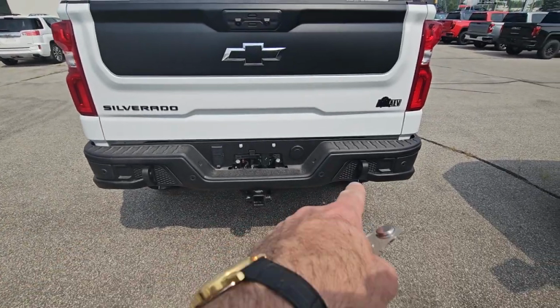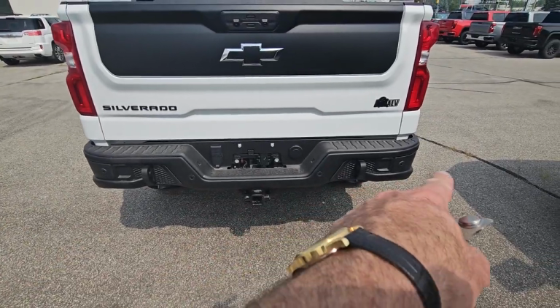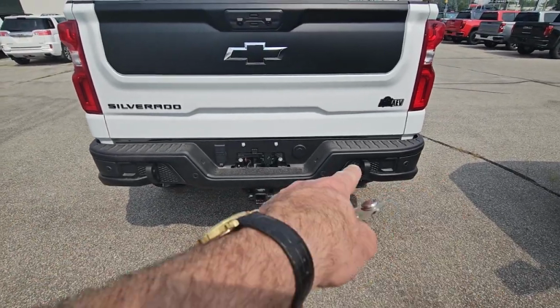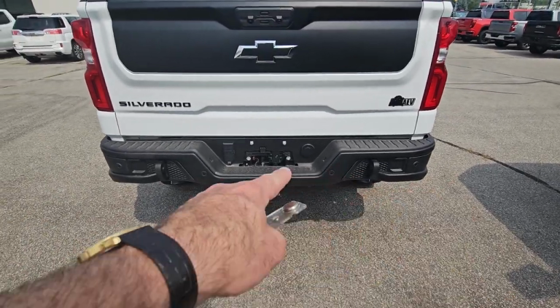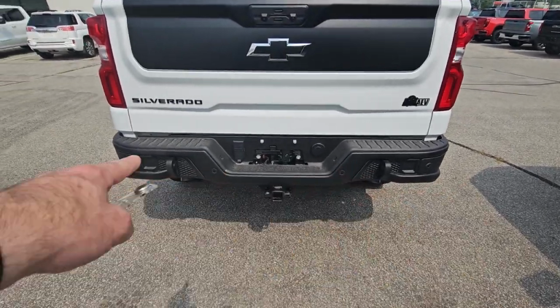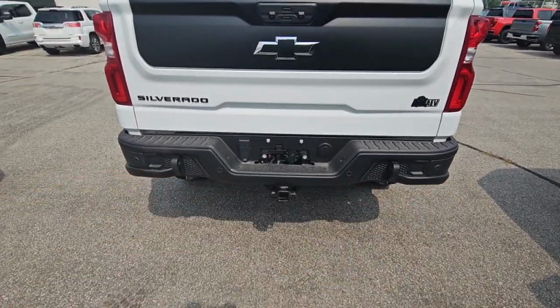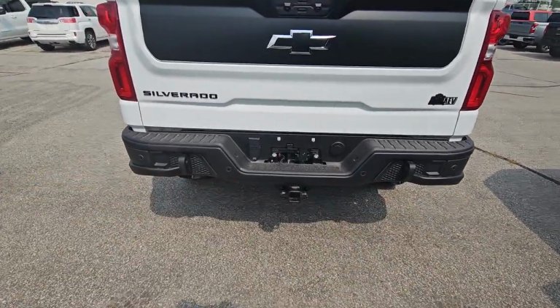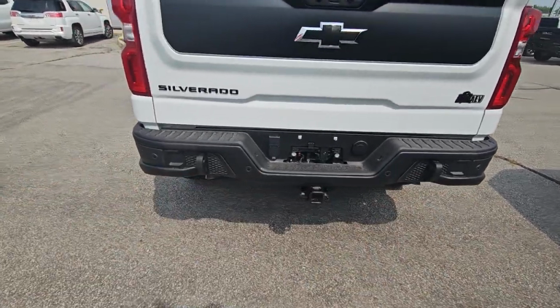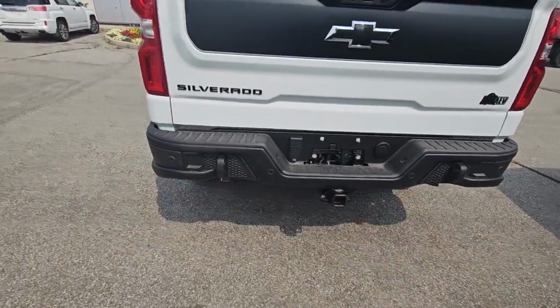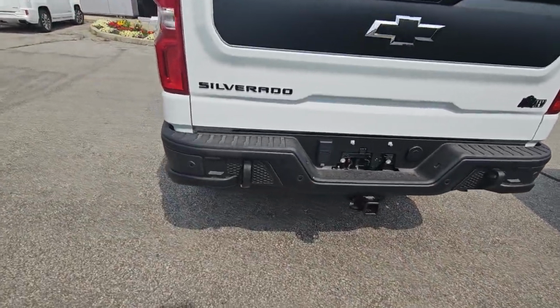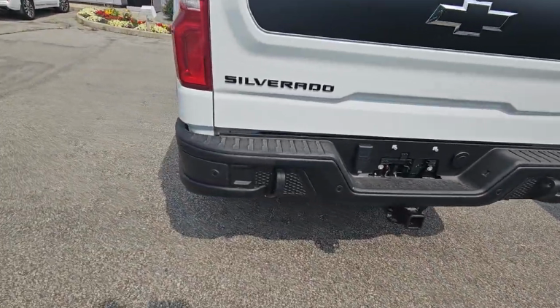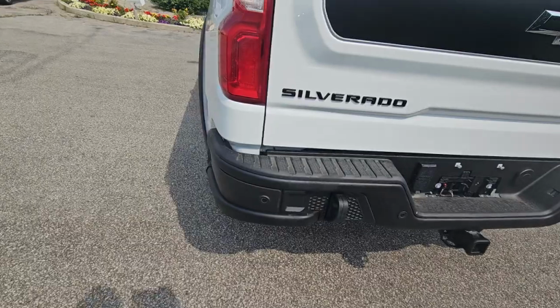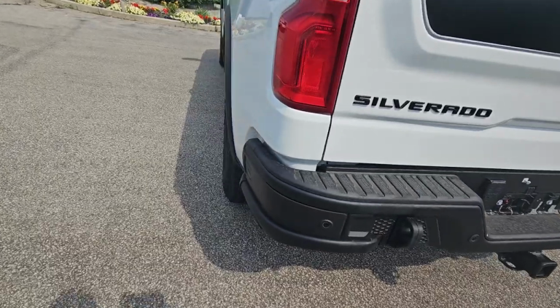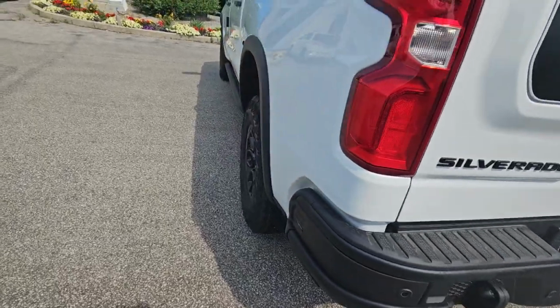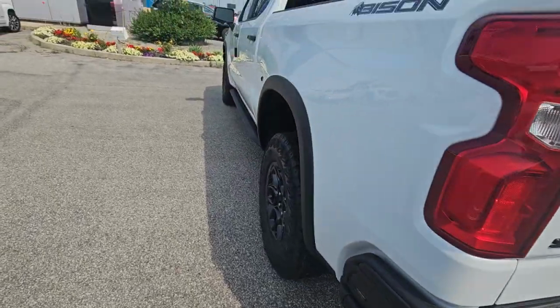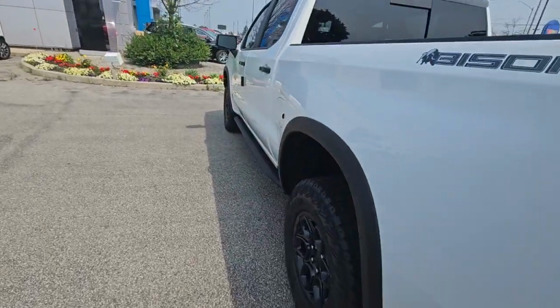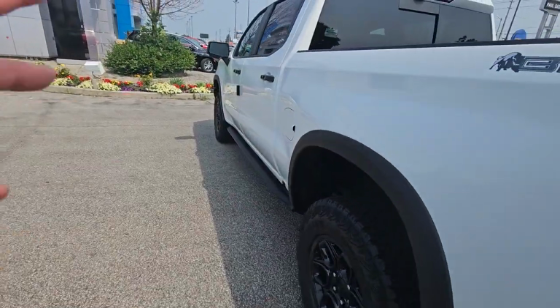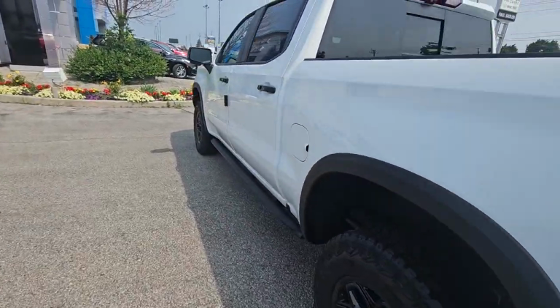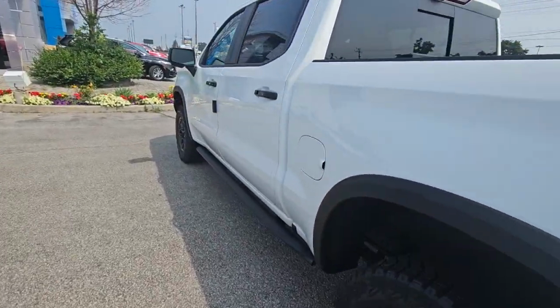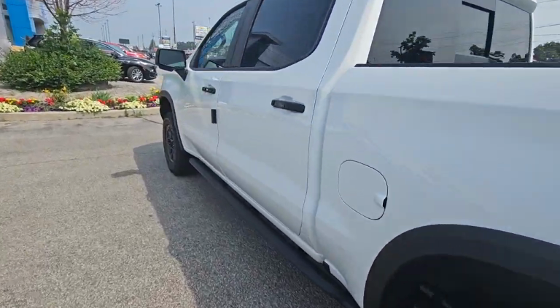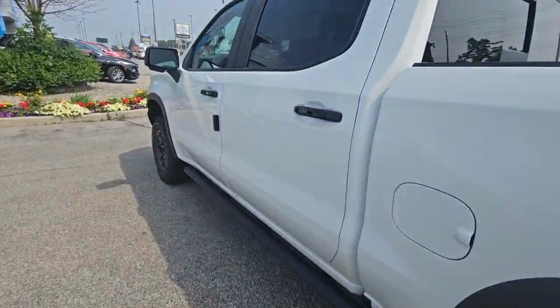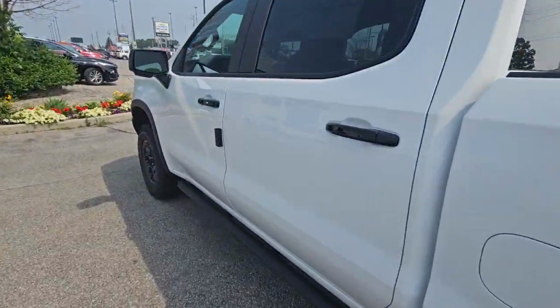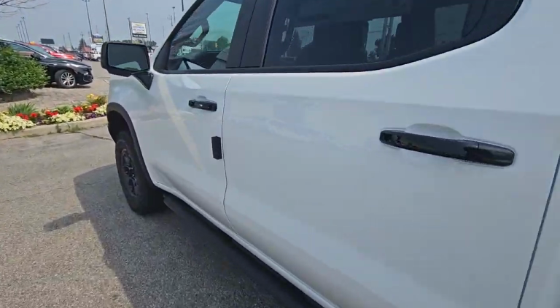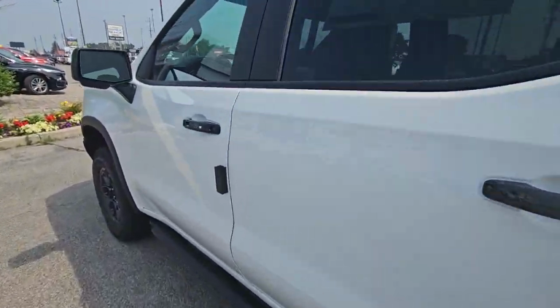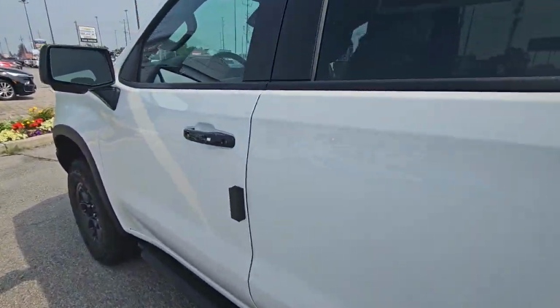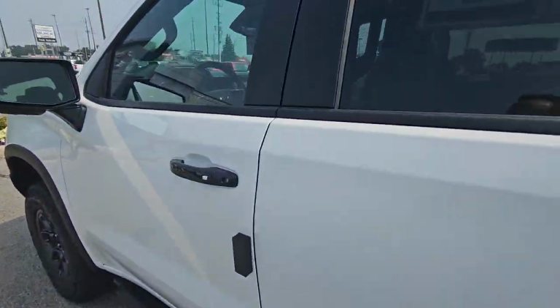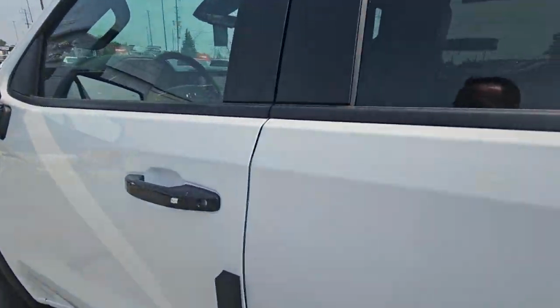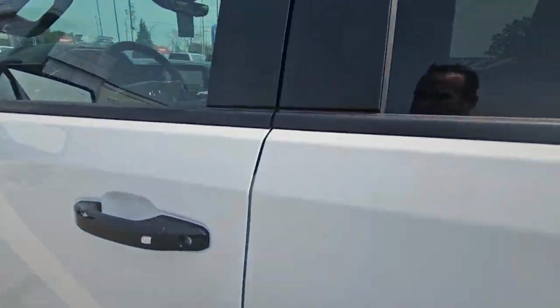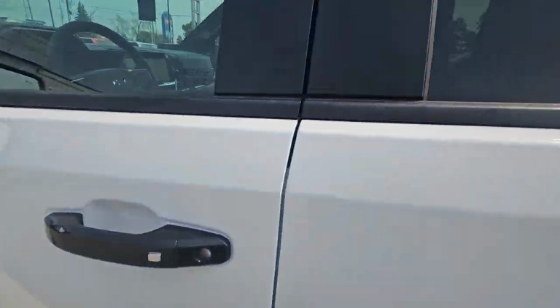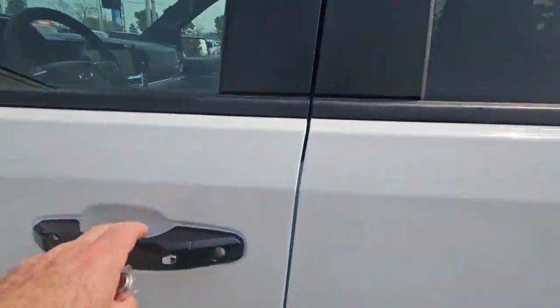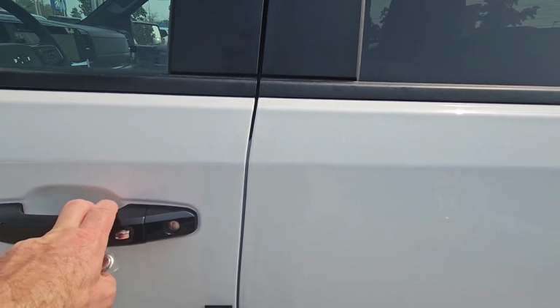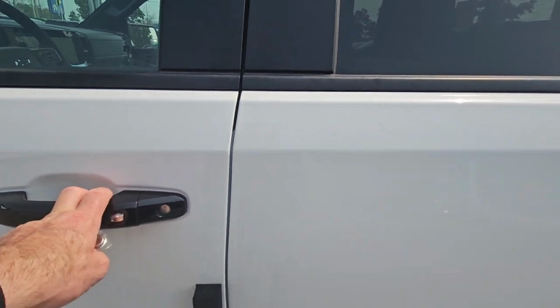It does have a full trailer package, and also that steel bumper in the back — the sensors are still working through that steel bumper. So that's the Bison. It's got tons of skid plates and stuff underneath as well, but this is the nicest part of this truck.